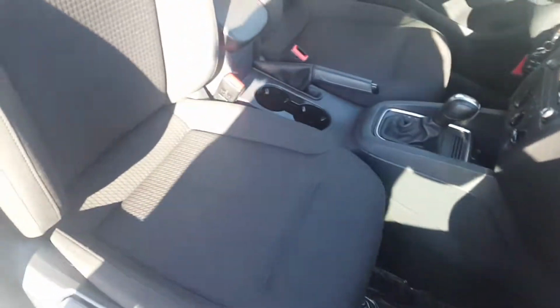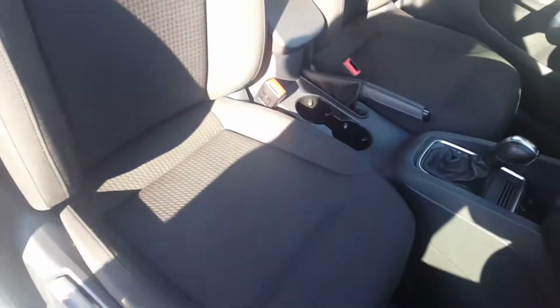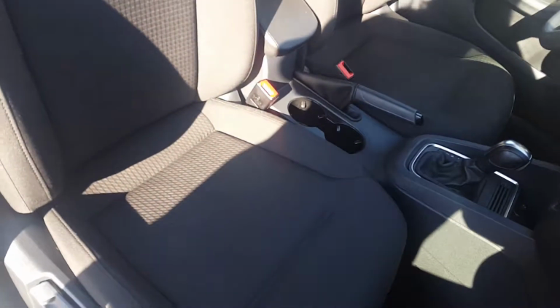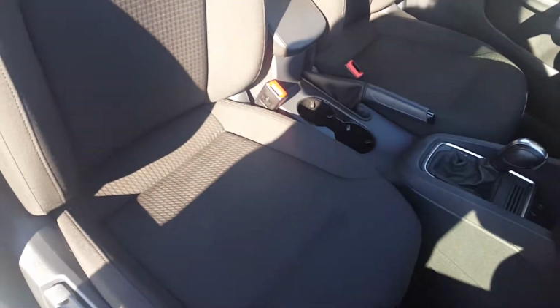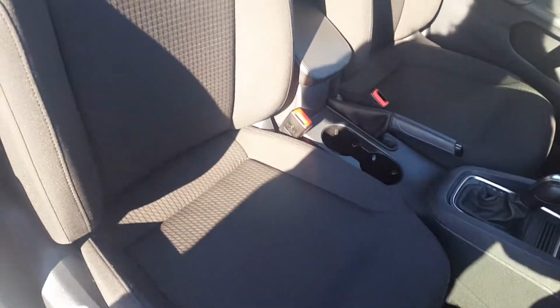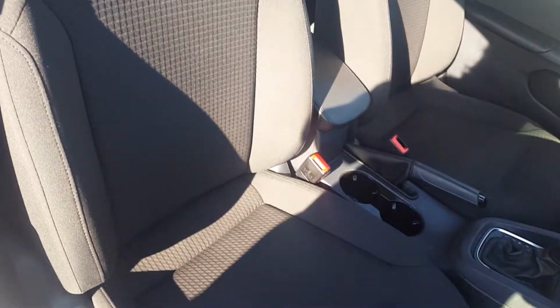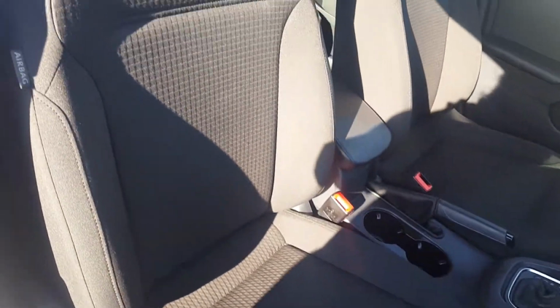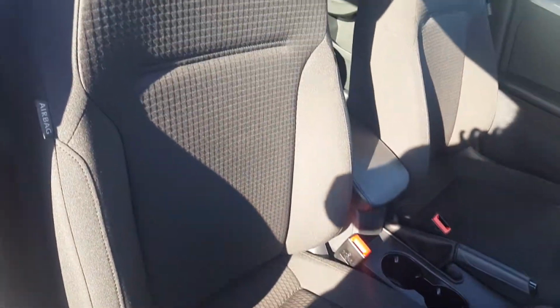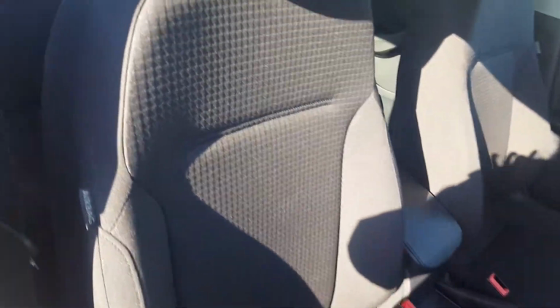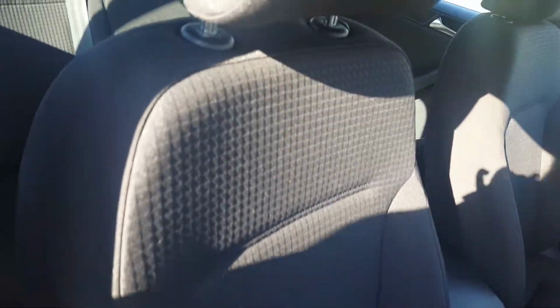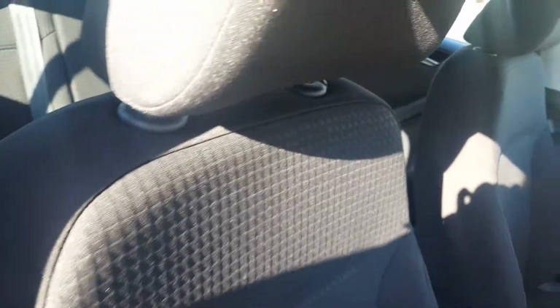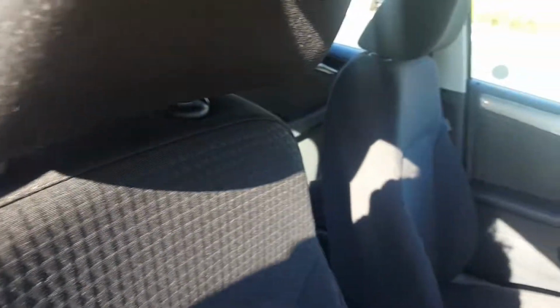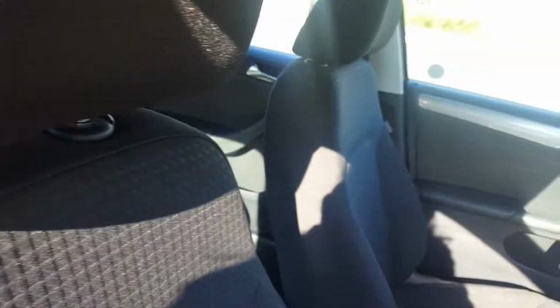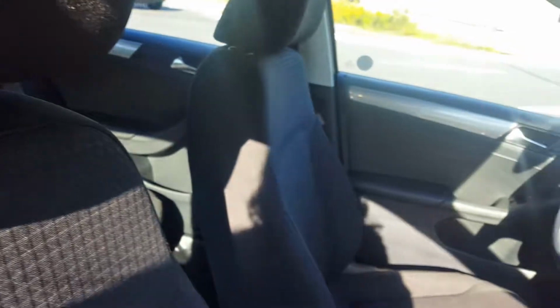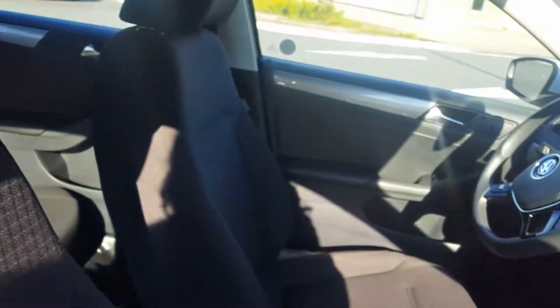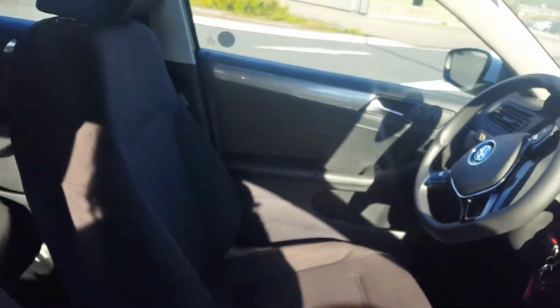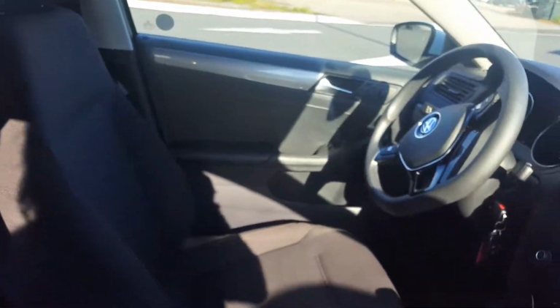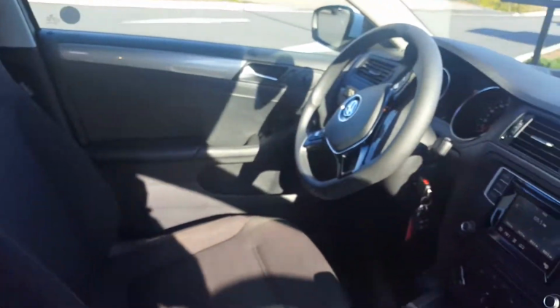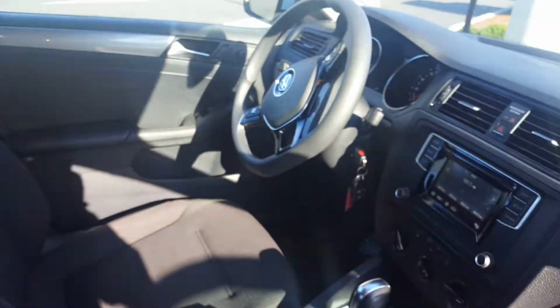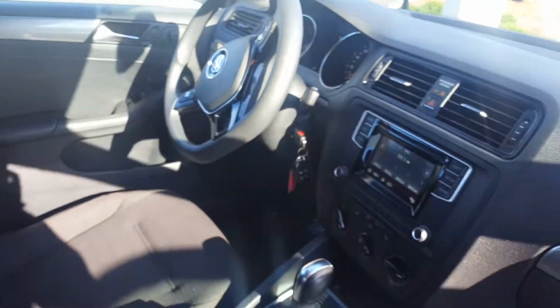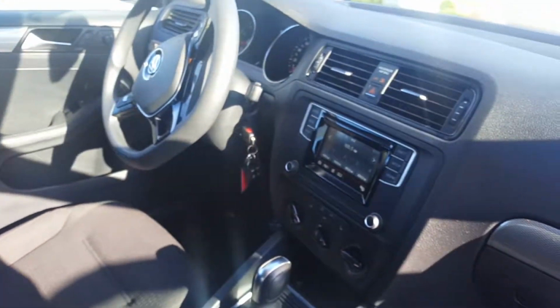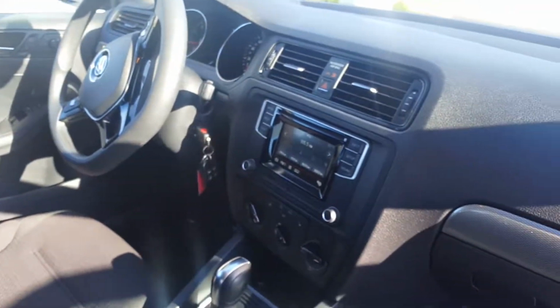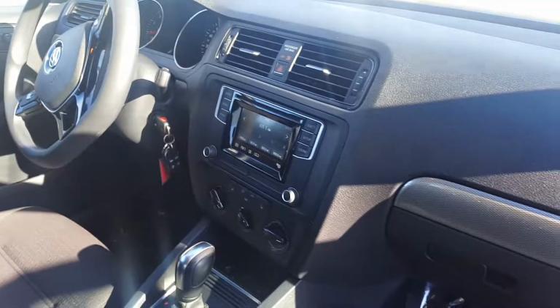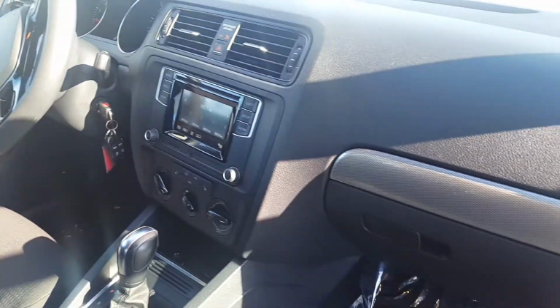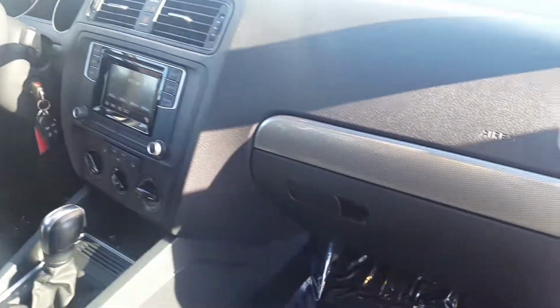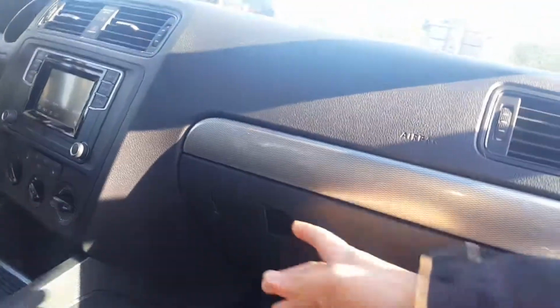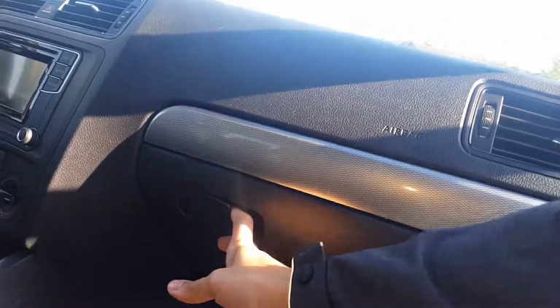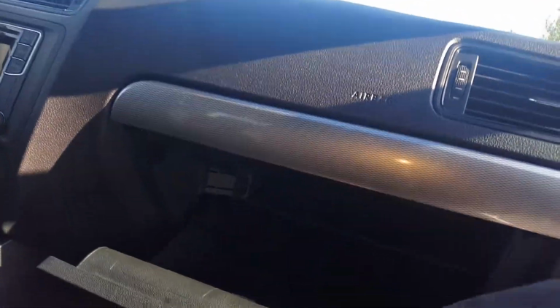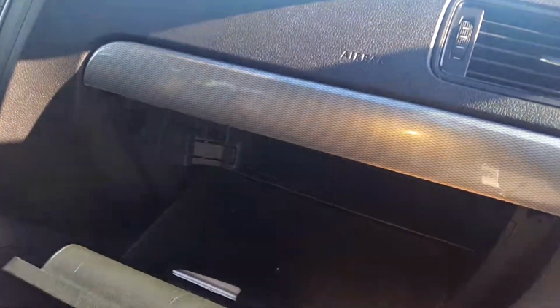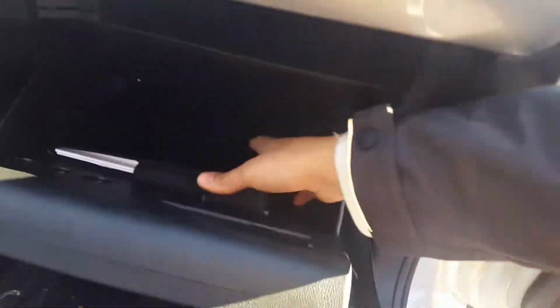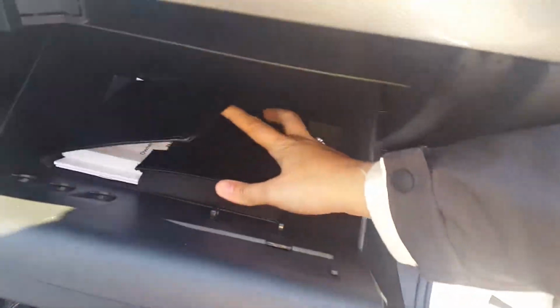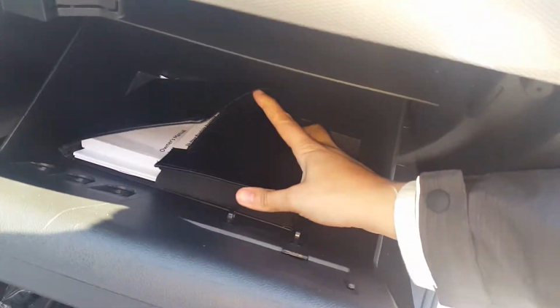Nice cloth black interior. Didn't find no rips, no tears, or burns. Very clean. Does come with the owner's guides.